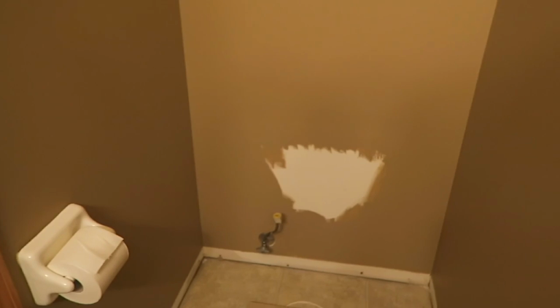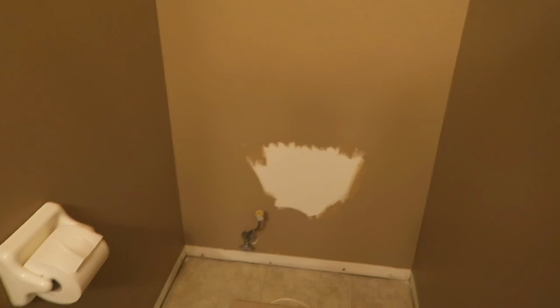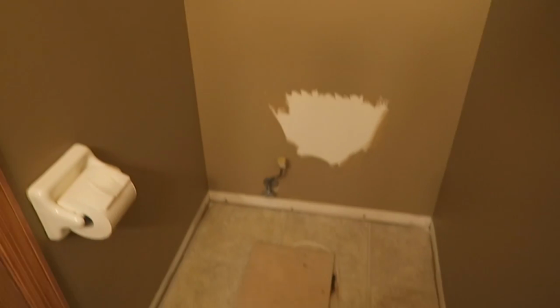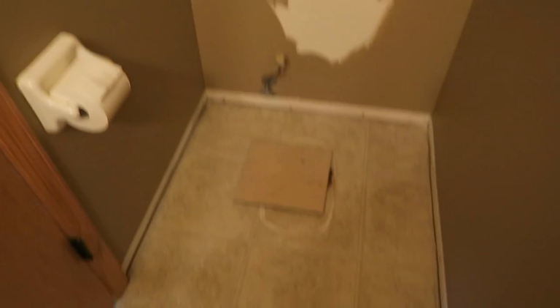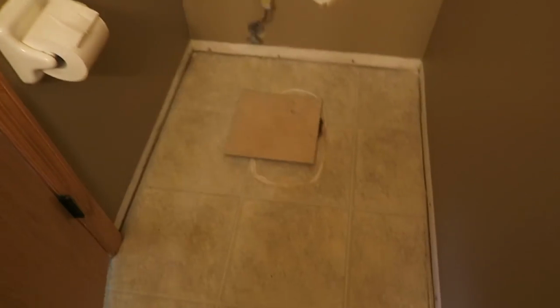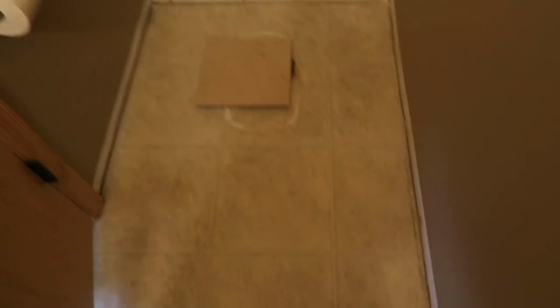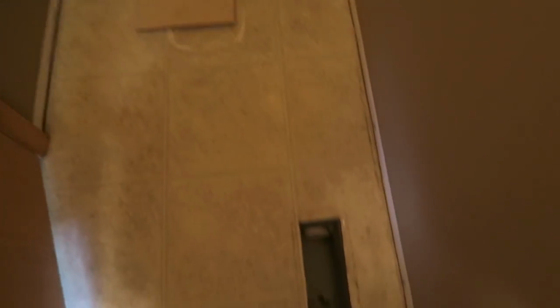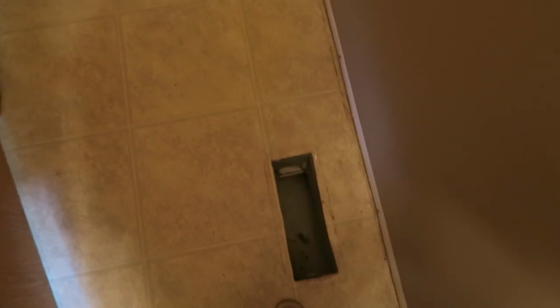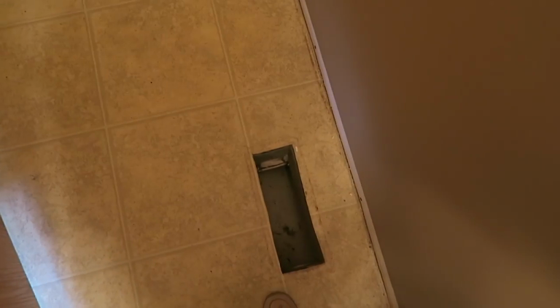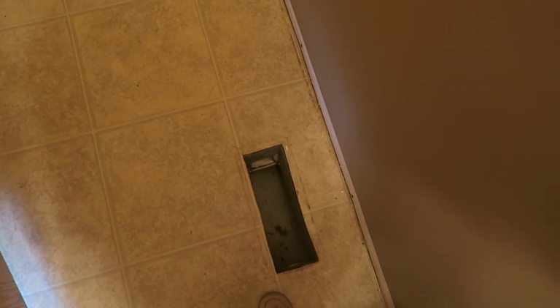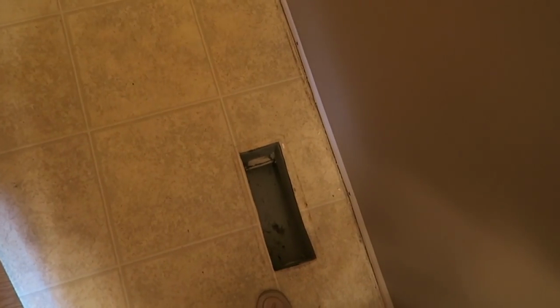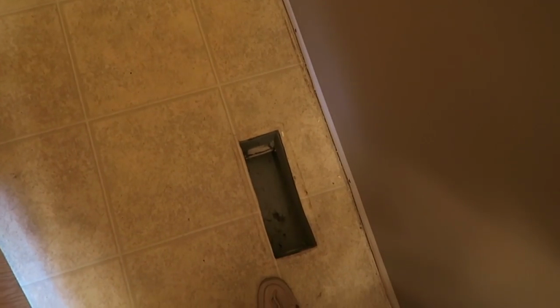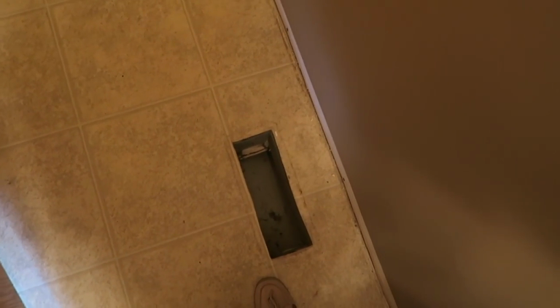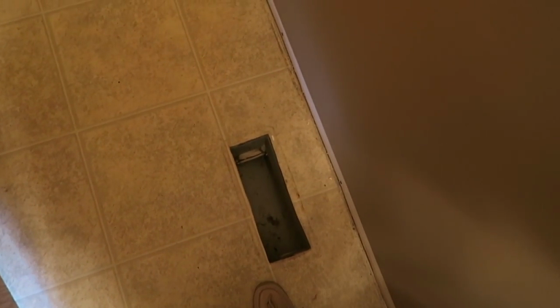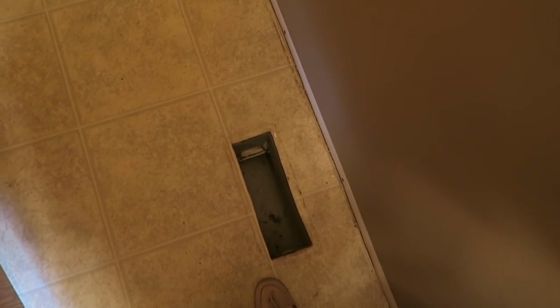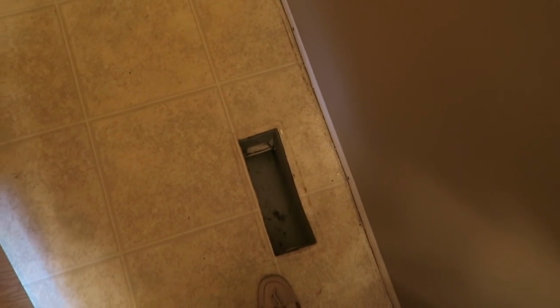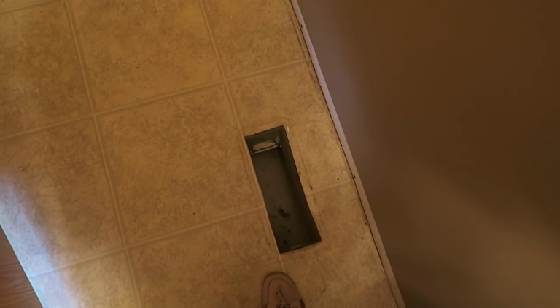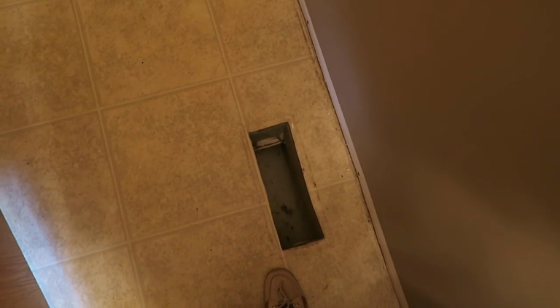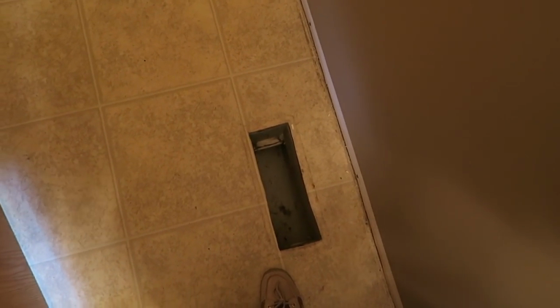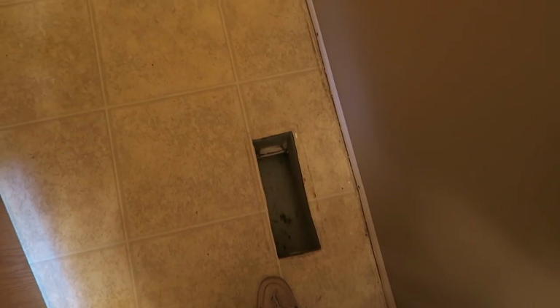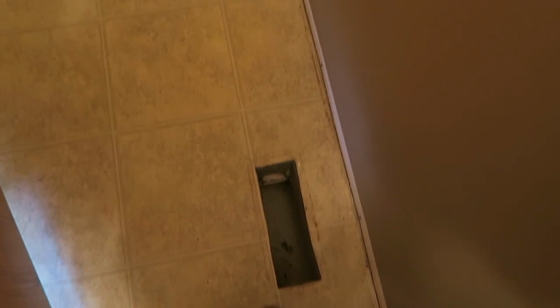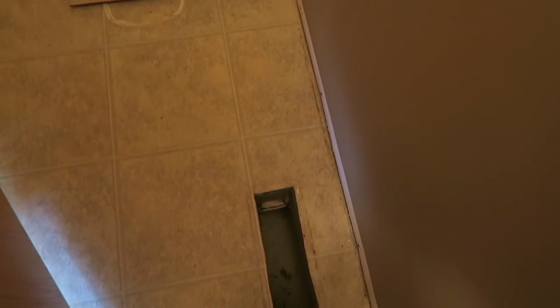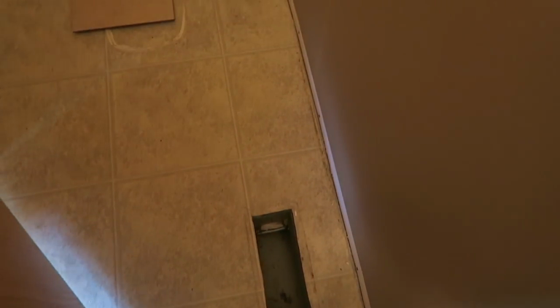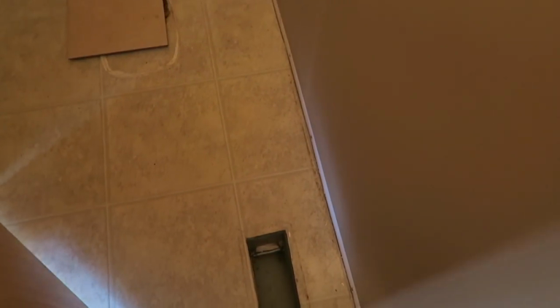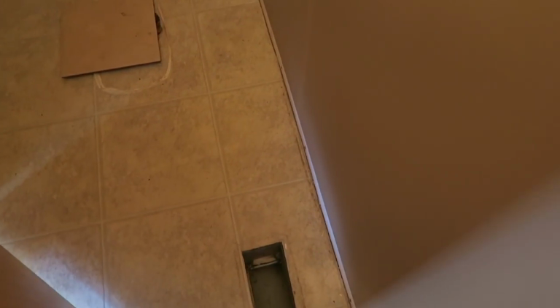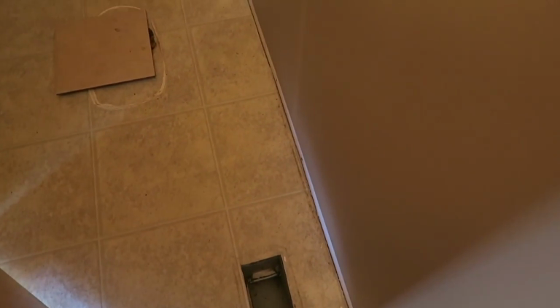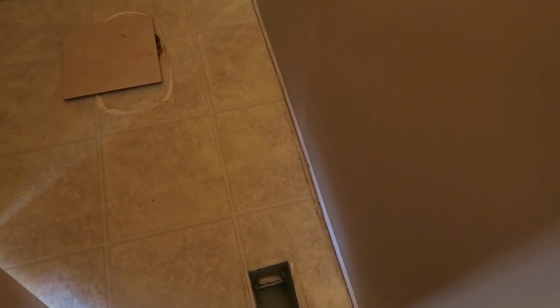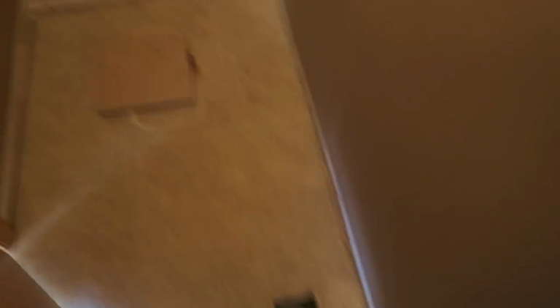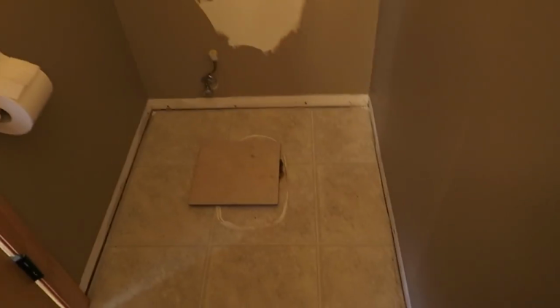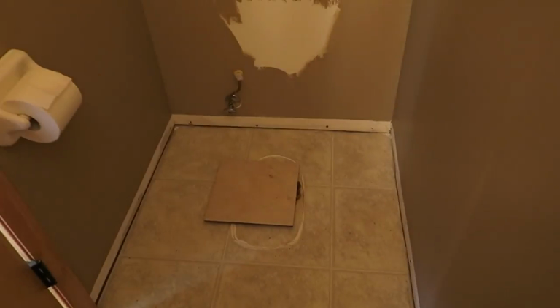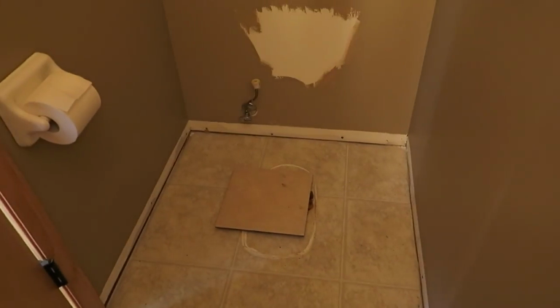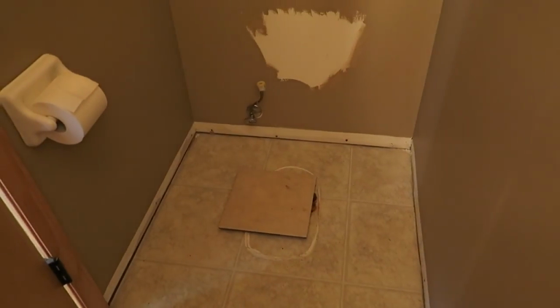This is what it looks like in here for right now. There is no vent grate on there either. So it's a work in progress, you guys. It's a work in progress.